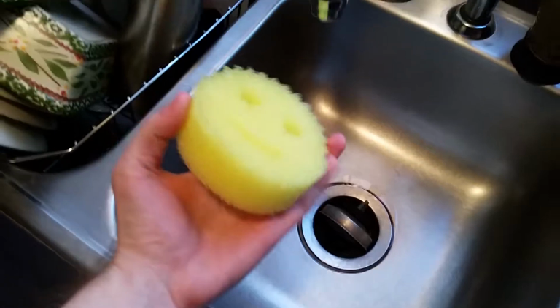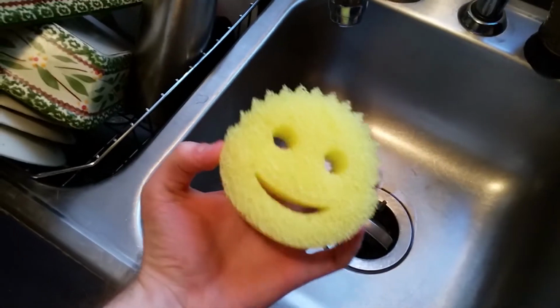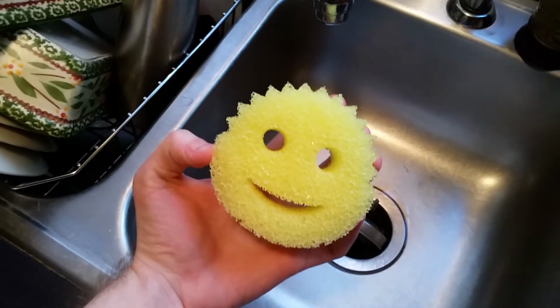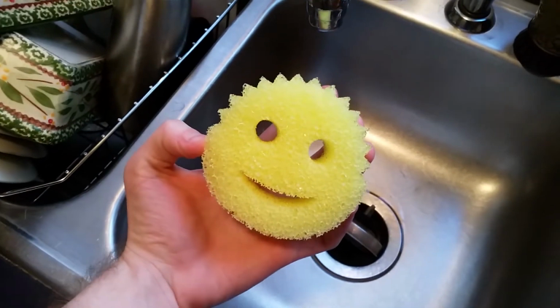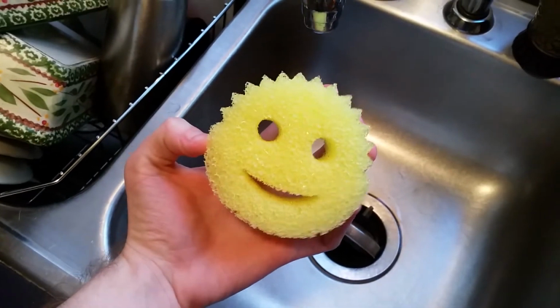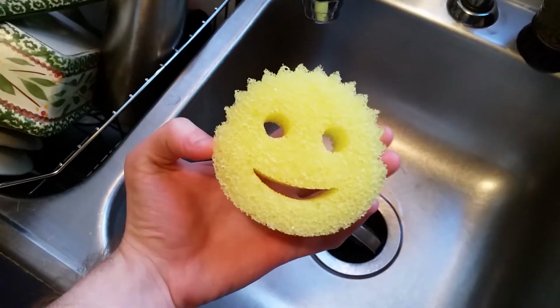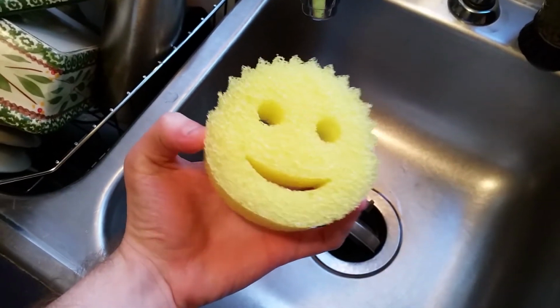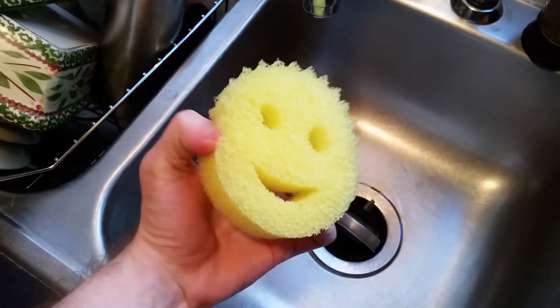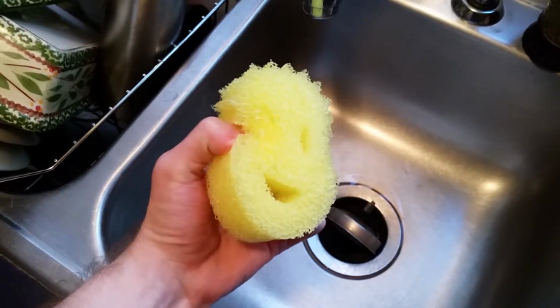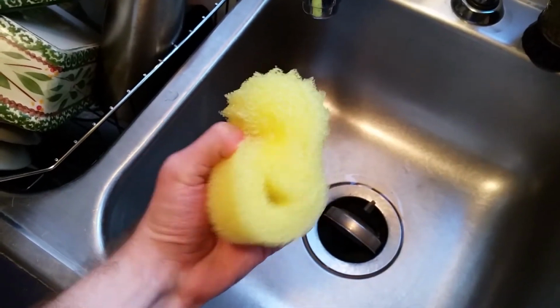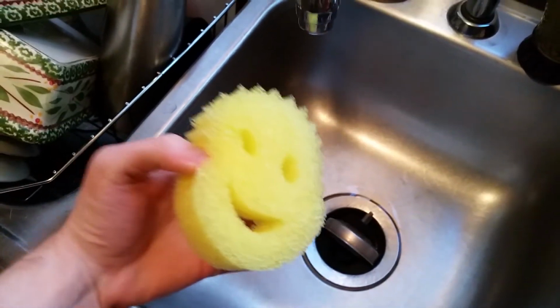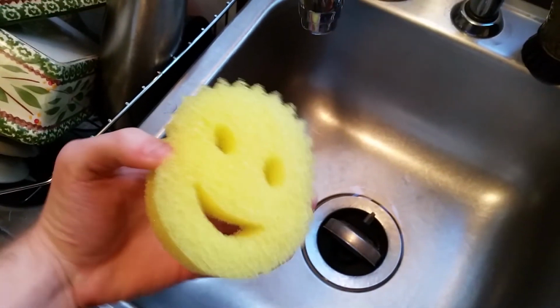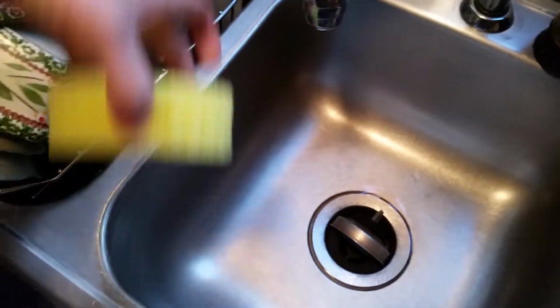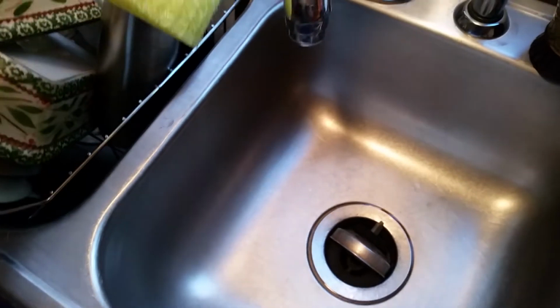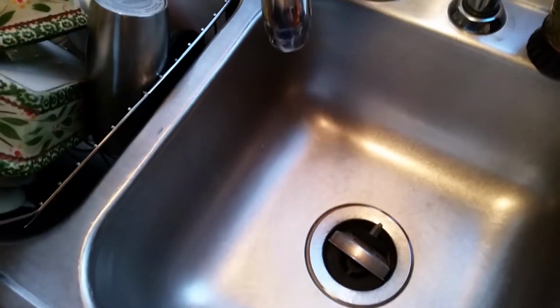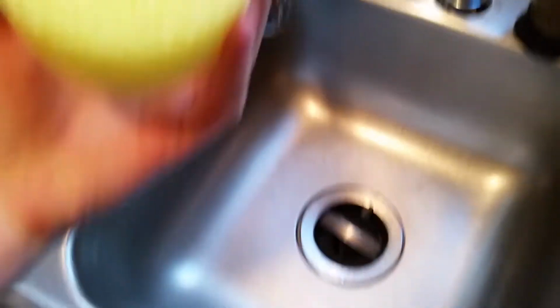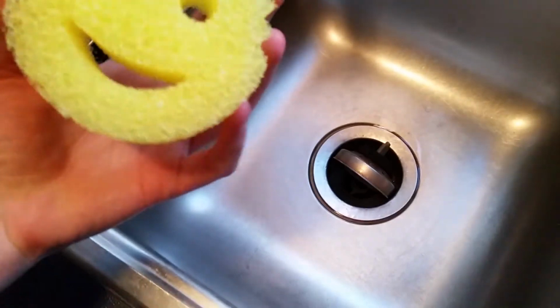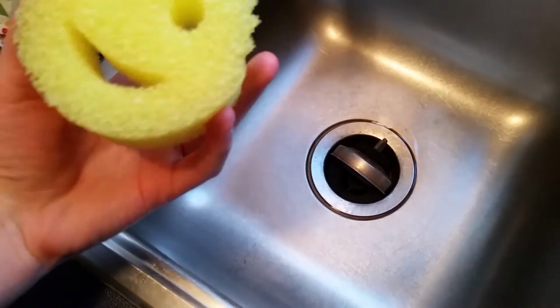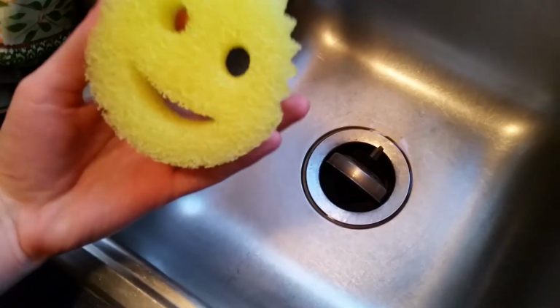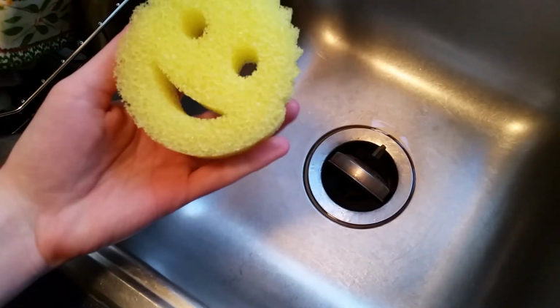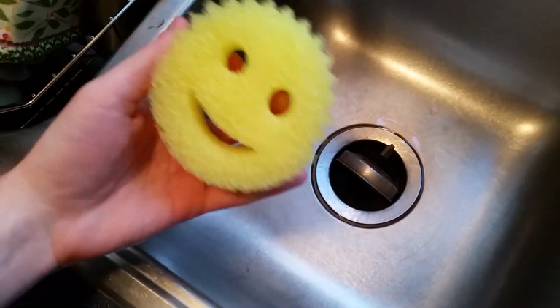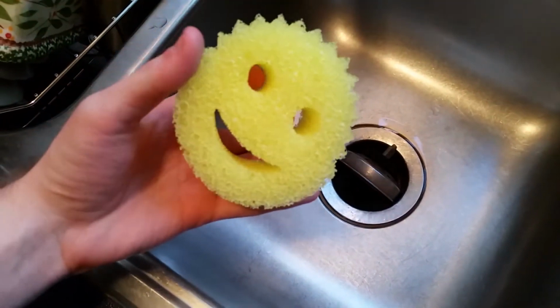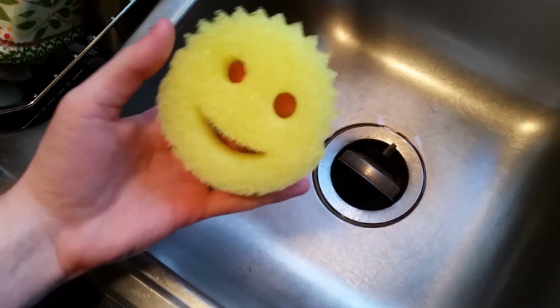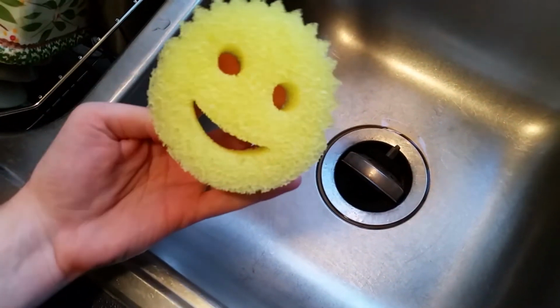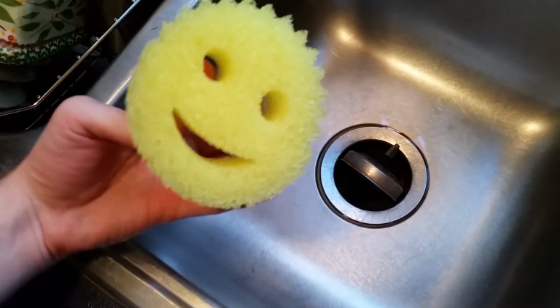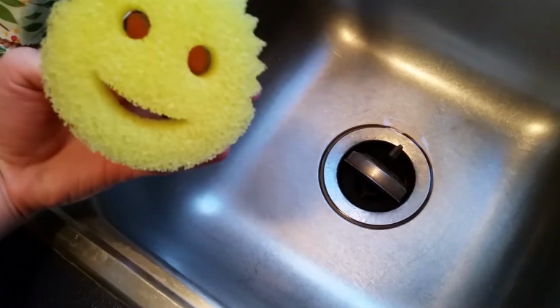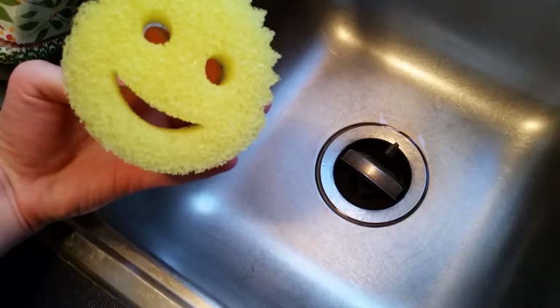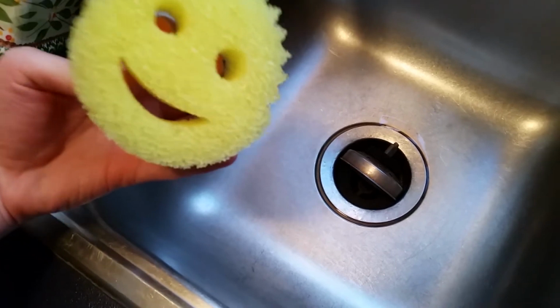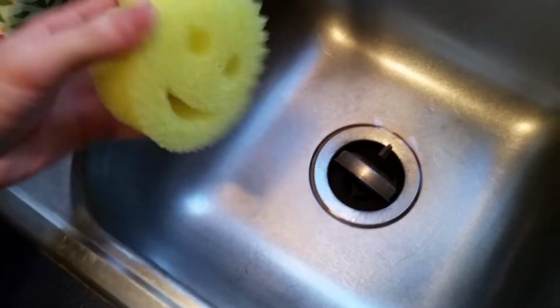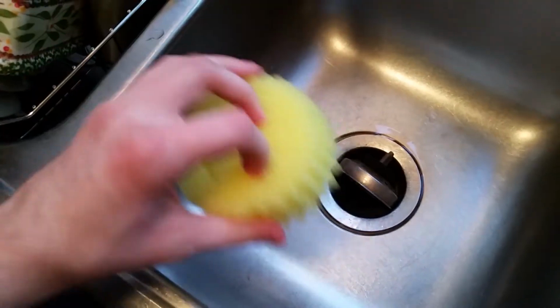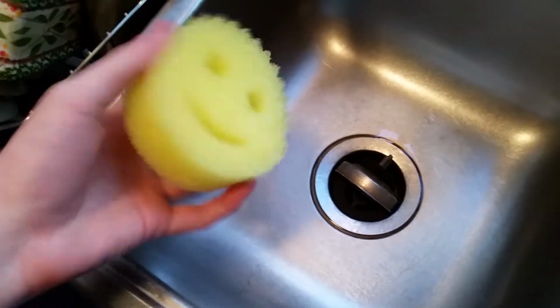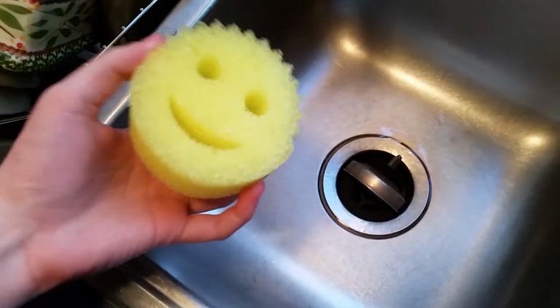Today I'm going to be talking about the Scrub Daddy. It's a foam sponge. As you can see right now, it's sort of squishy. What's so cool about these is it's got two eyes for your fingers to go in, and your other fingers can go in the mouth, and you basically can scrub with it.